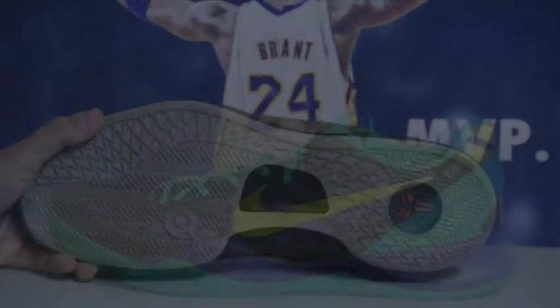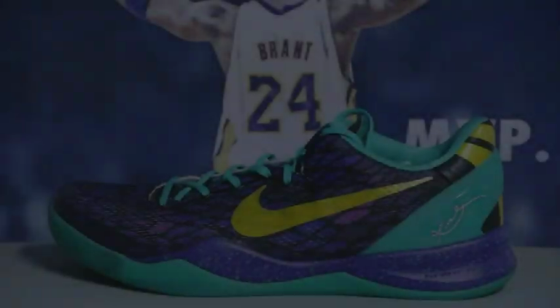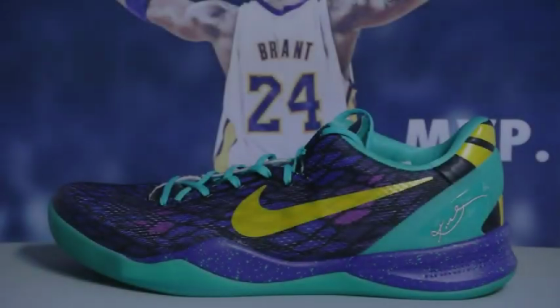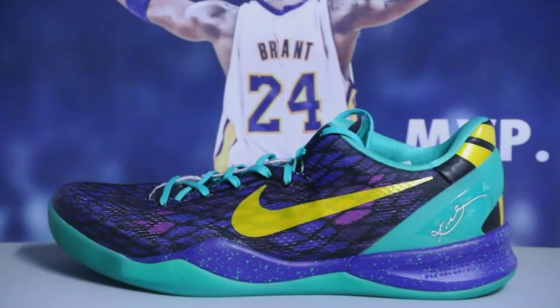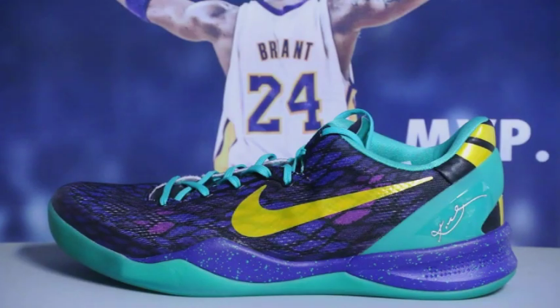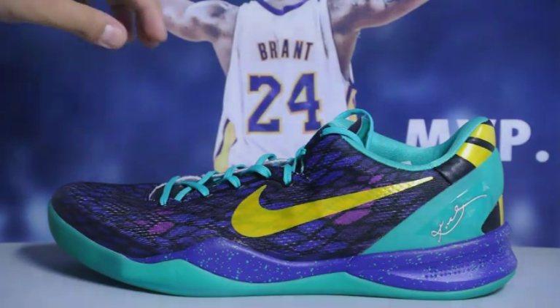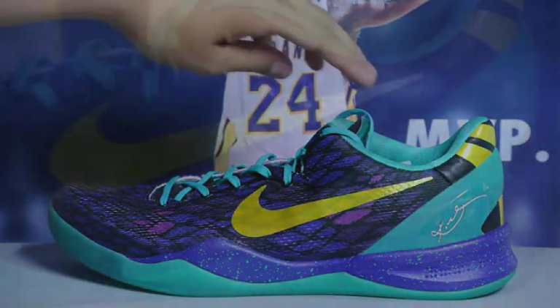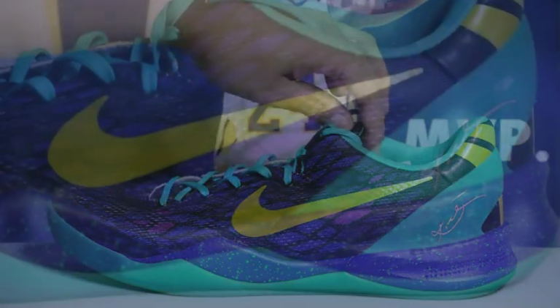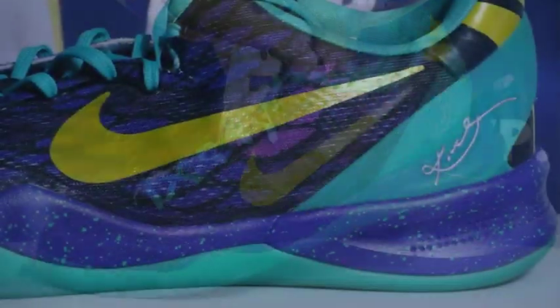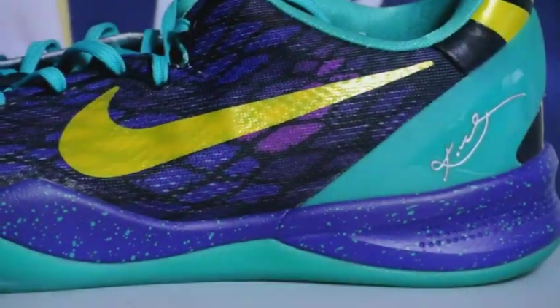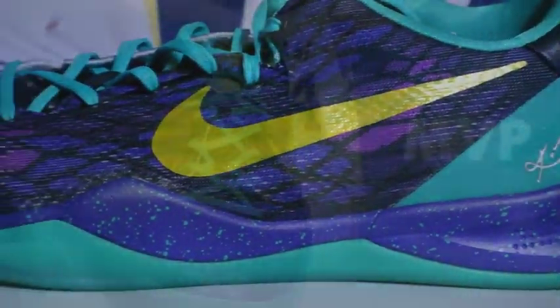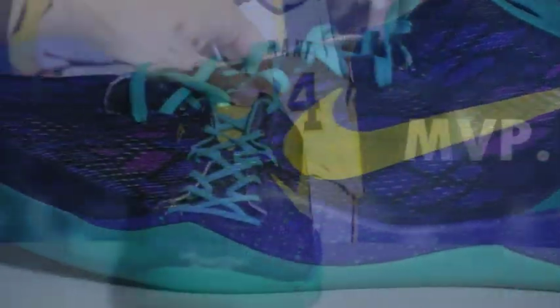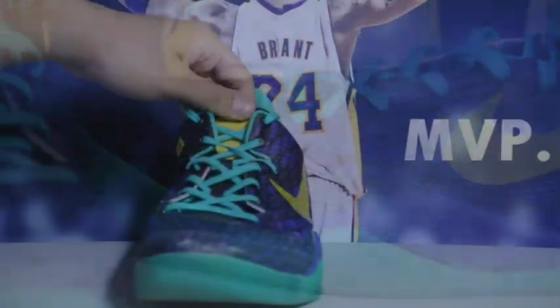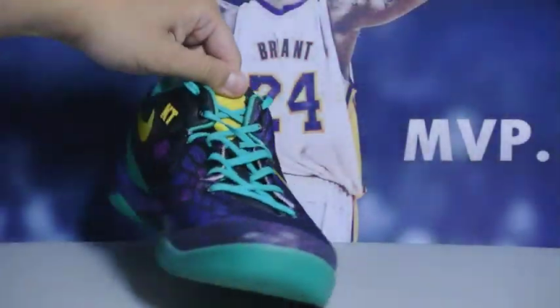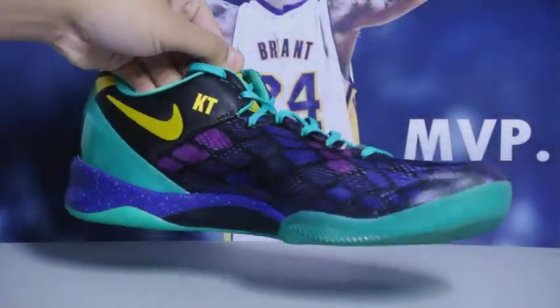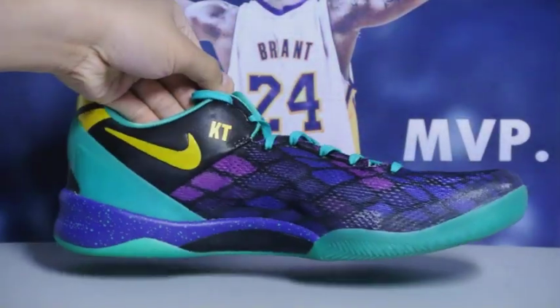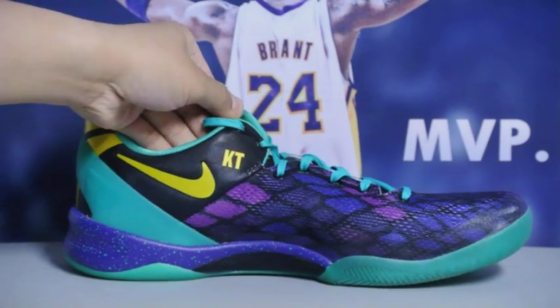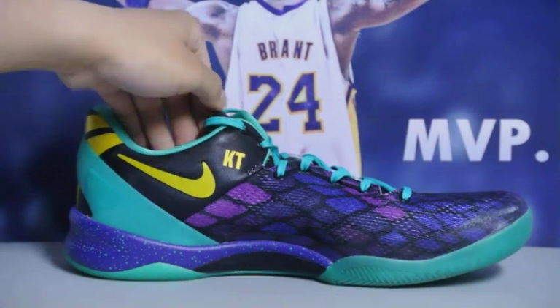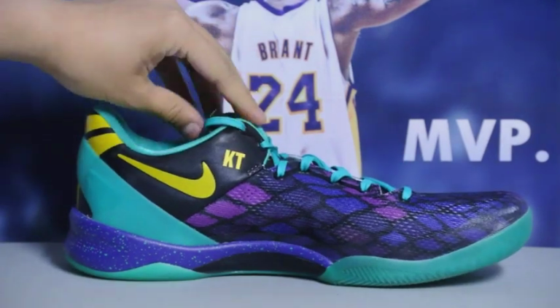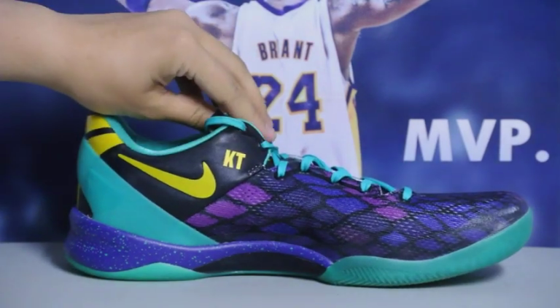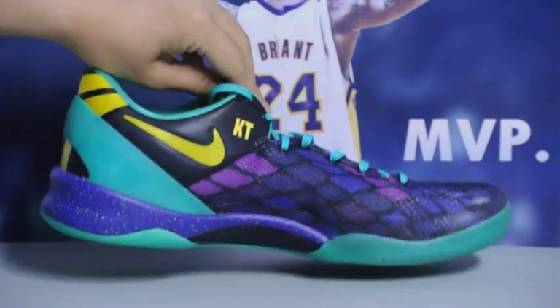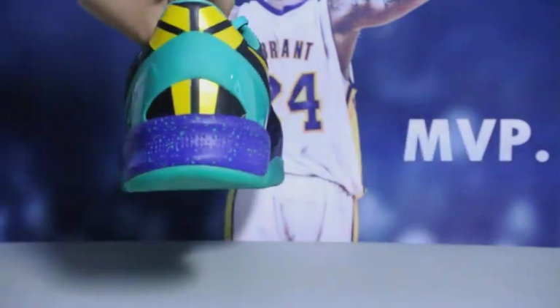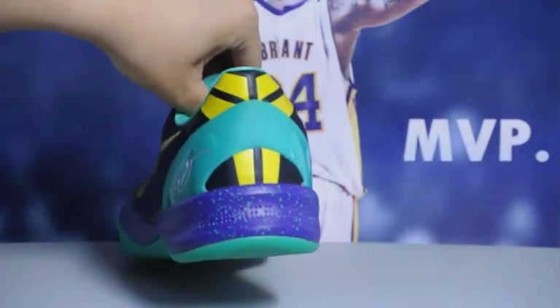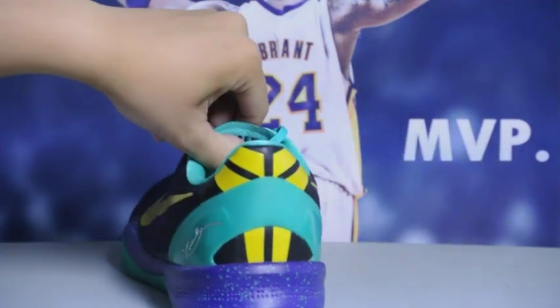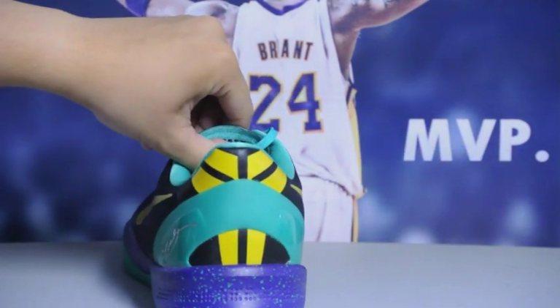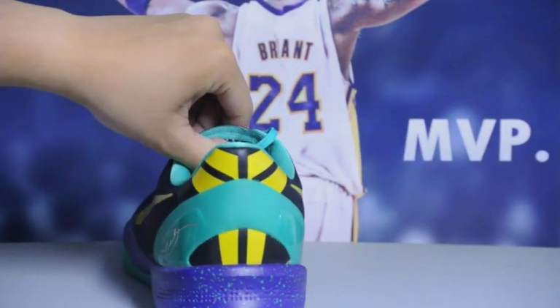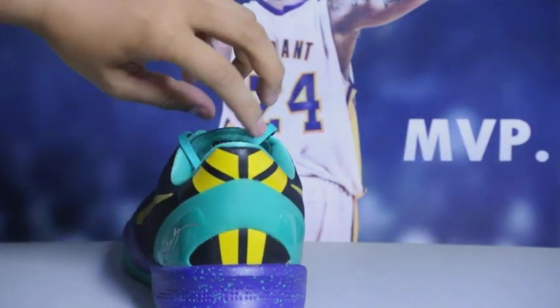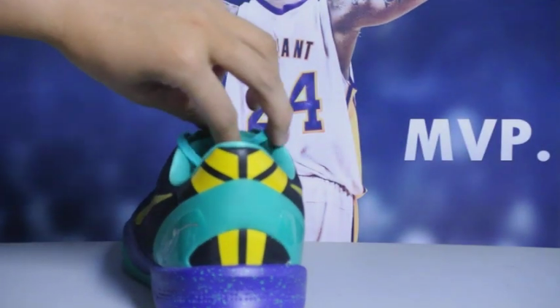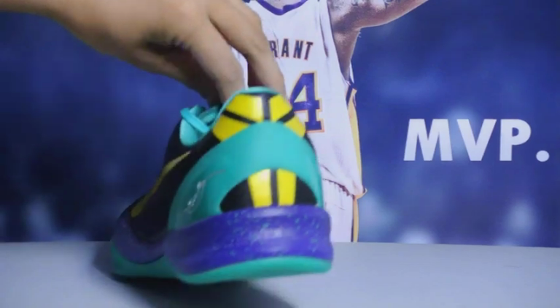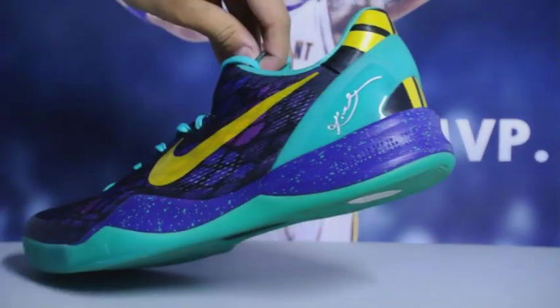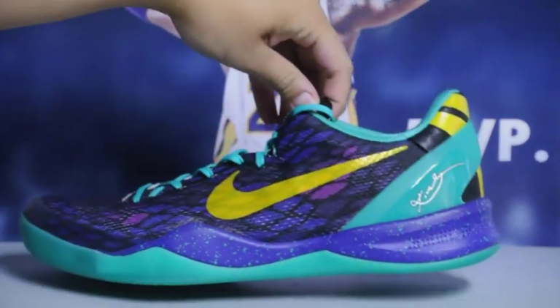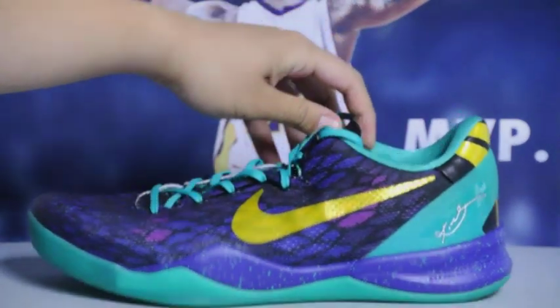These shoes aren't in any particular order. Next up we got the Draft Day Nike IDs. I guess you could say it's part of my least favorite Nike IDs, but it is in my top five Kobe's — really, really nice colorway.